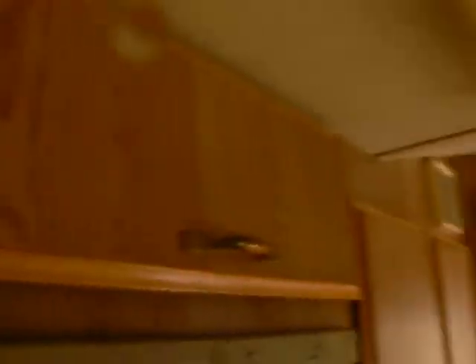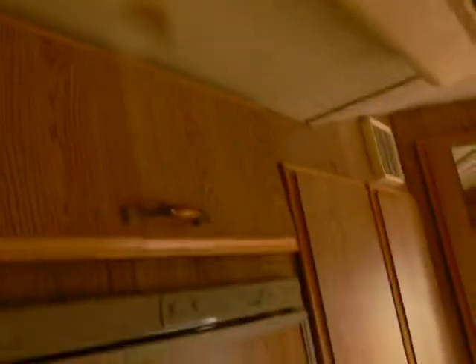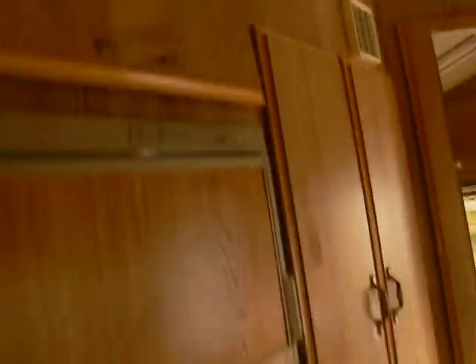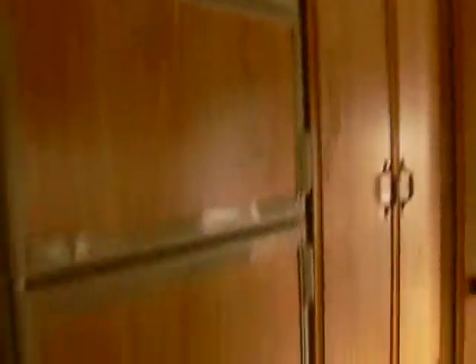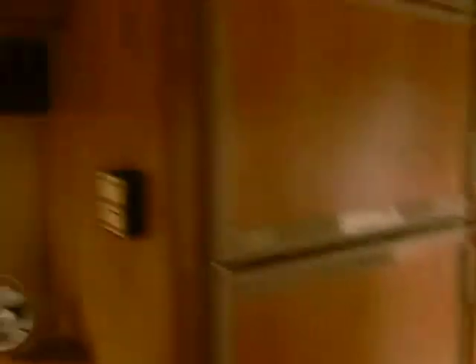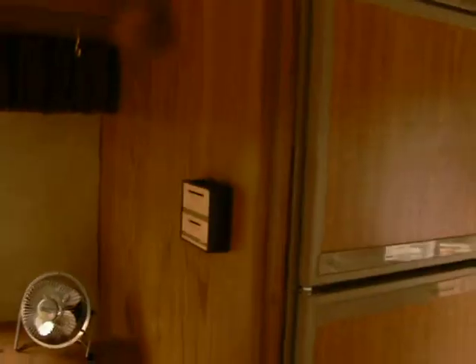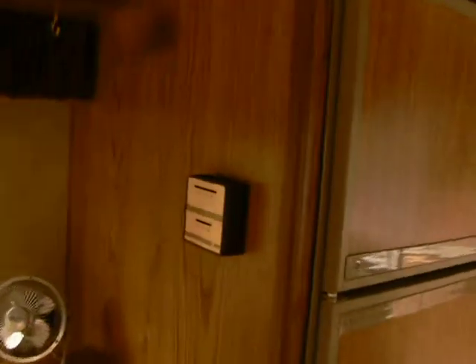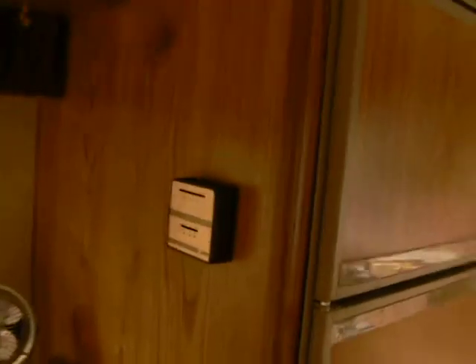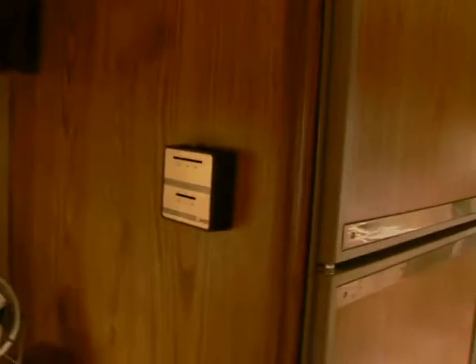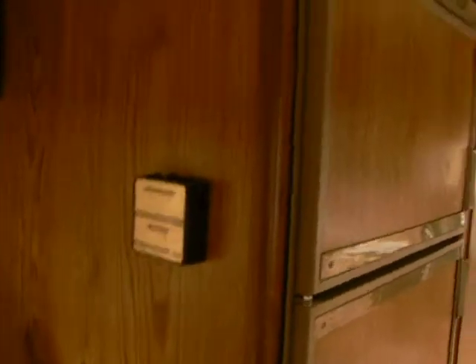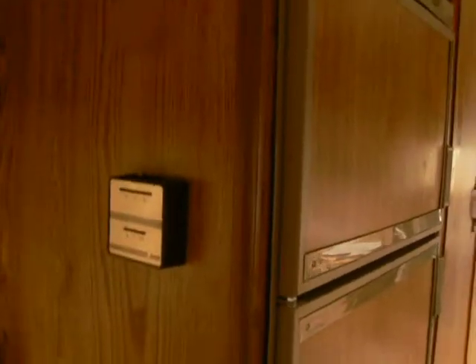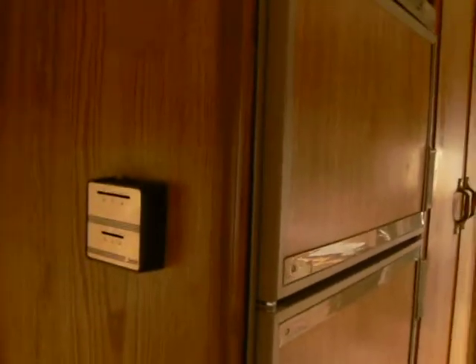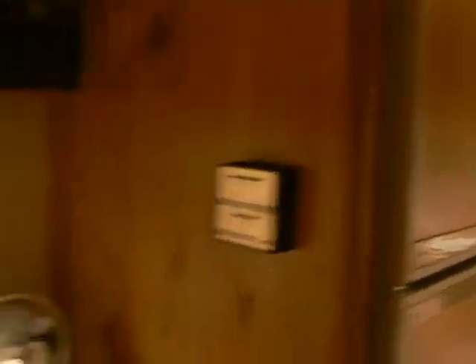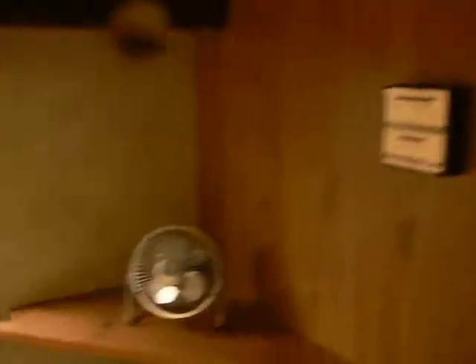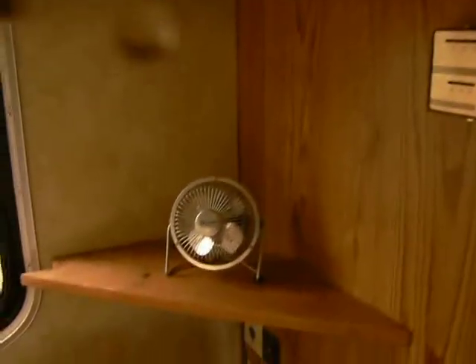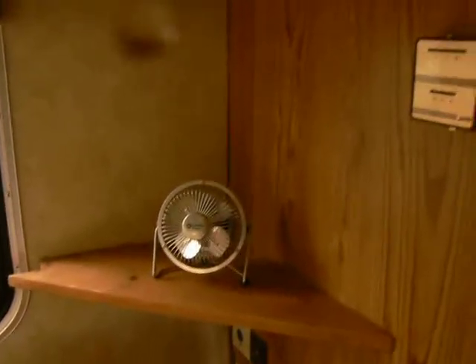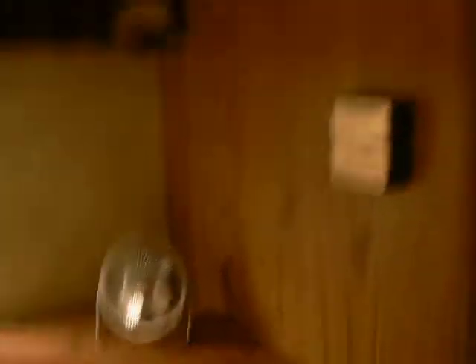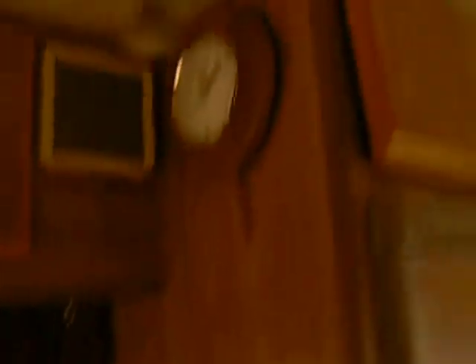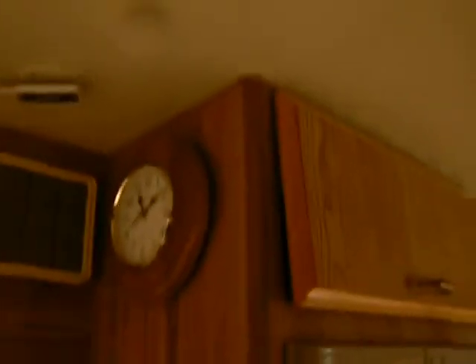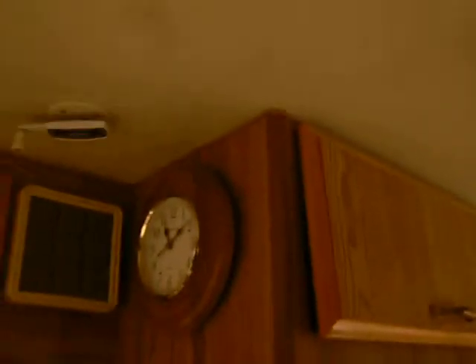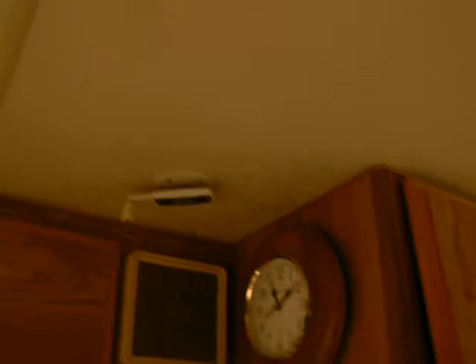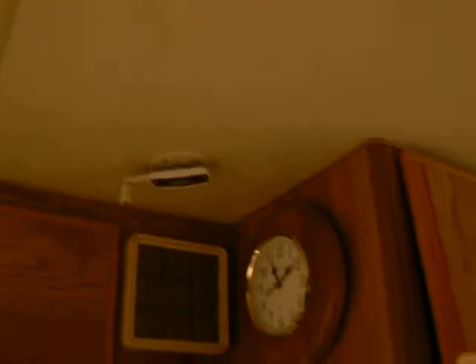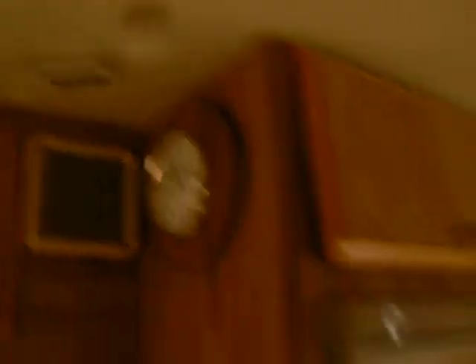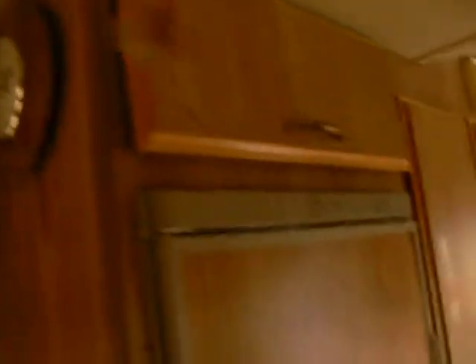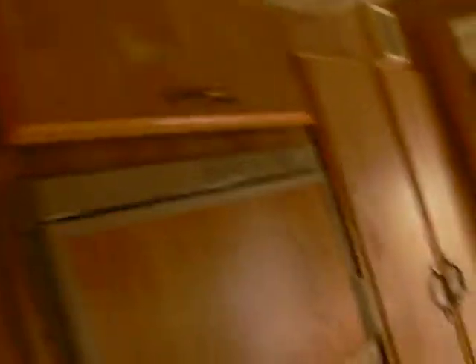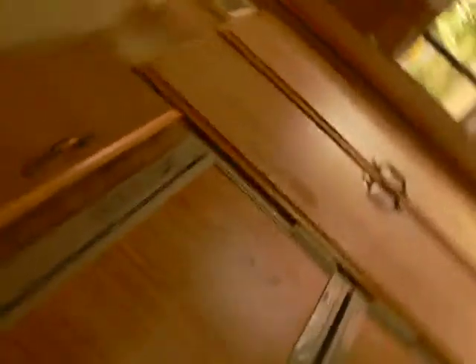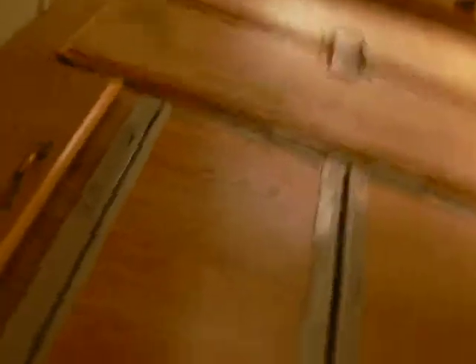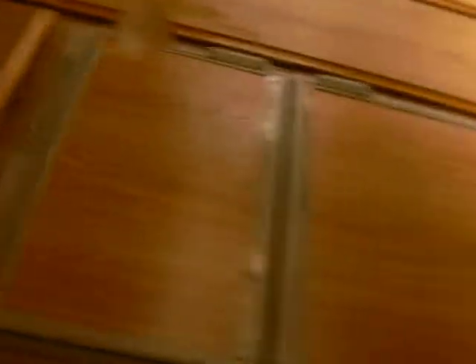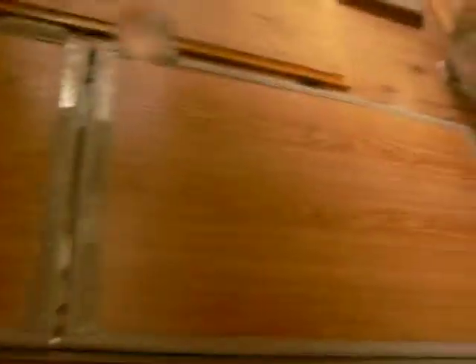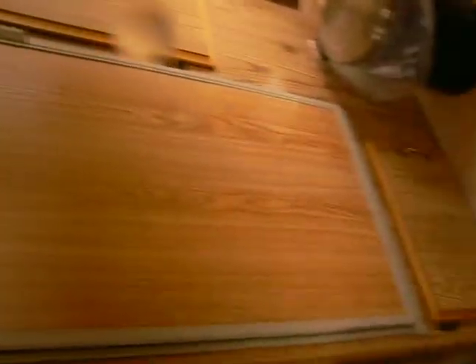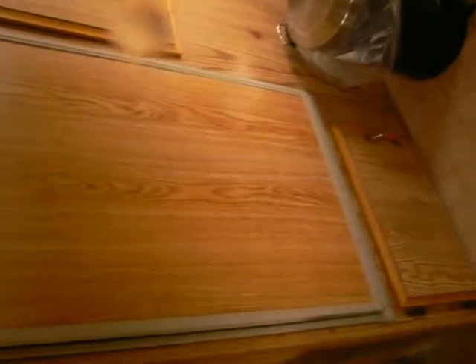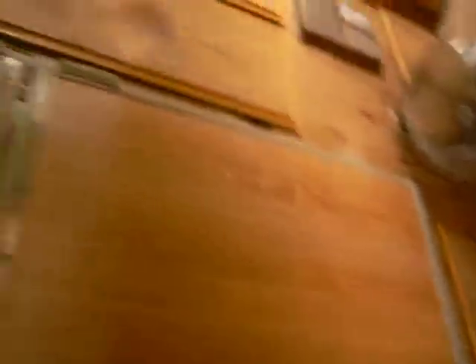It's got a nice propane heater that works off the thermostat and a little 12-volt fan. It's hailing outside — I don't know if you can hear it. Nice big refrigerator.